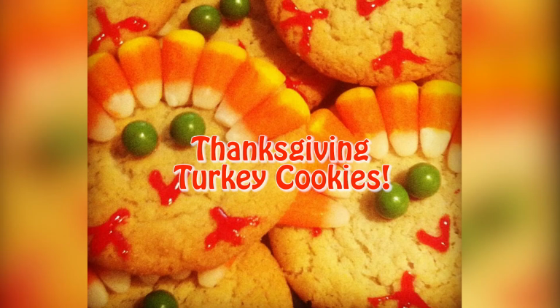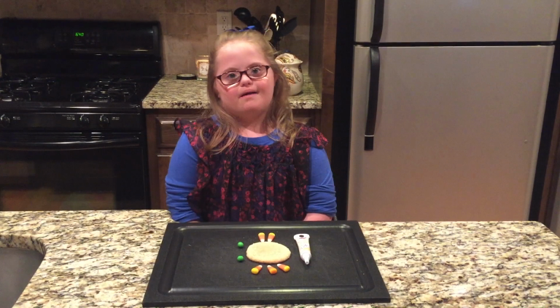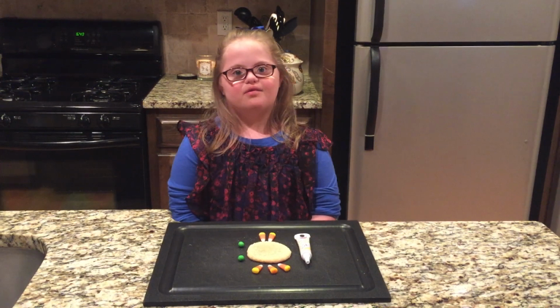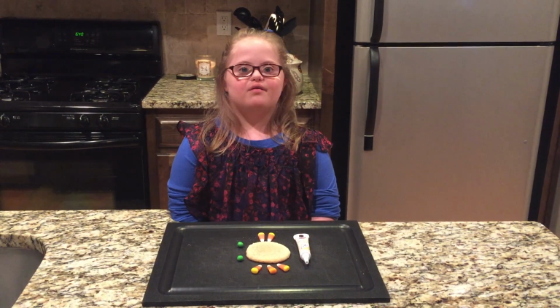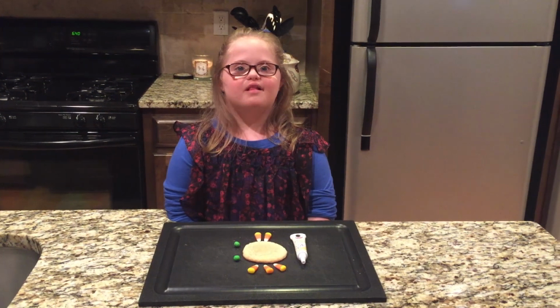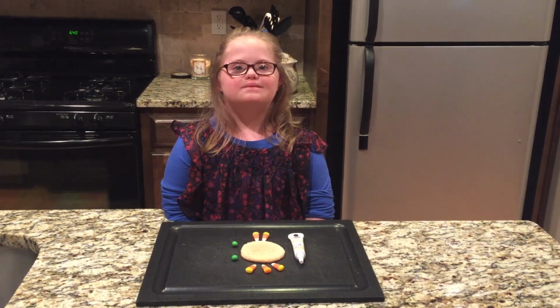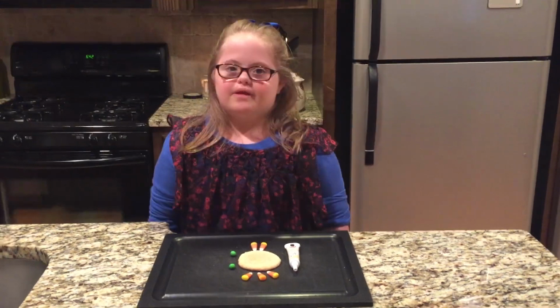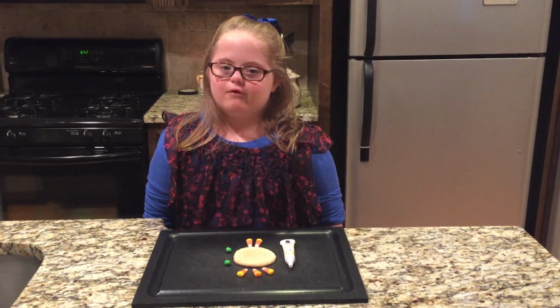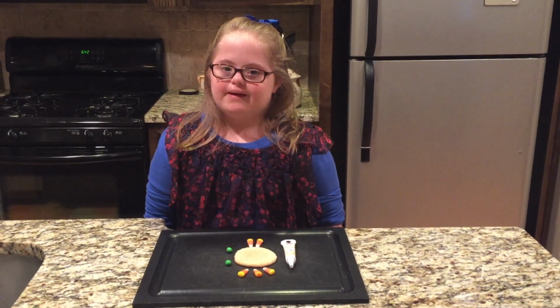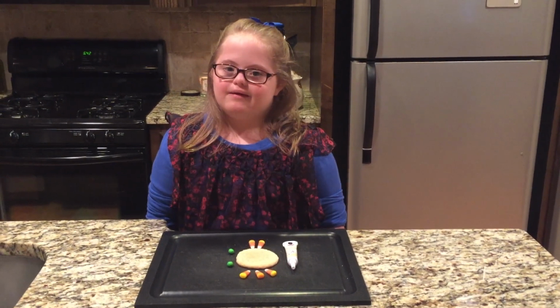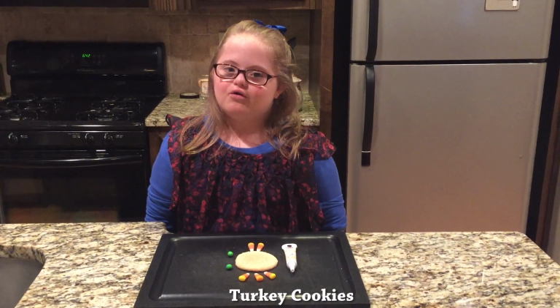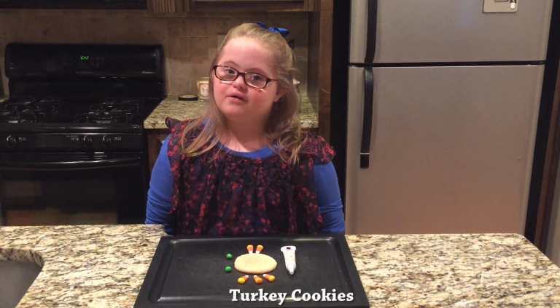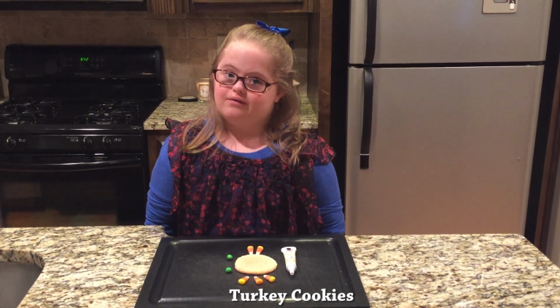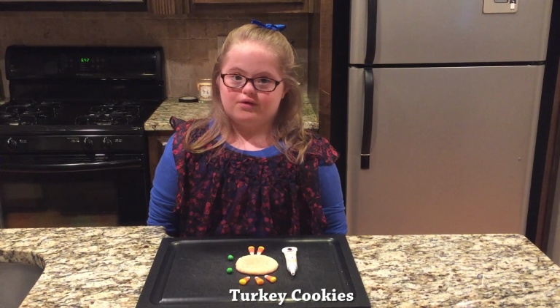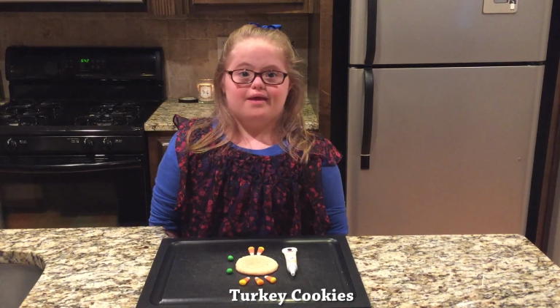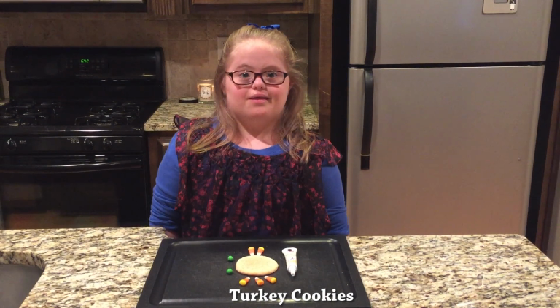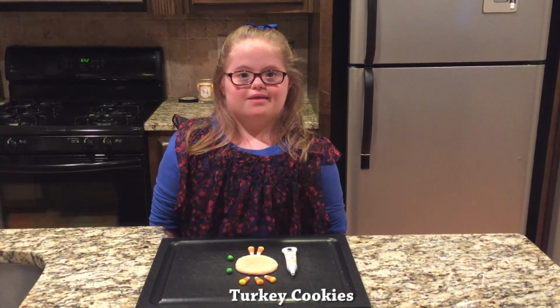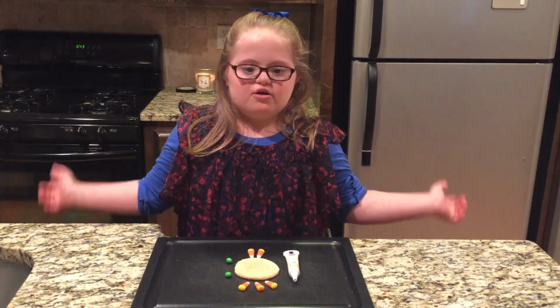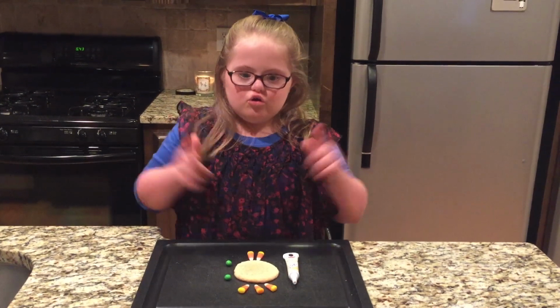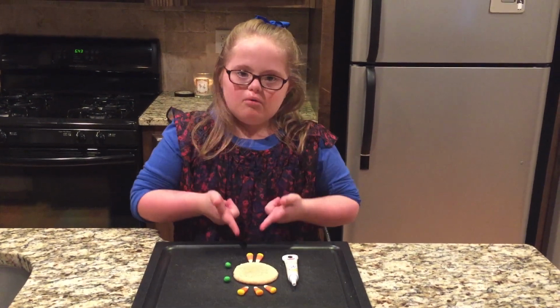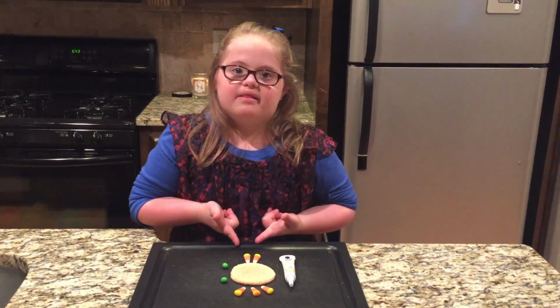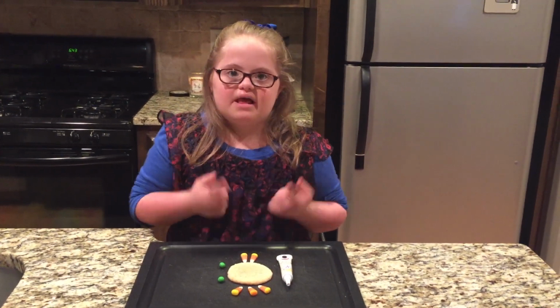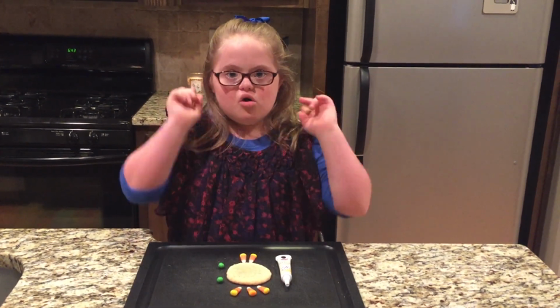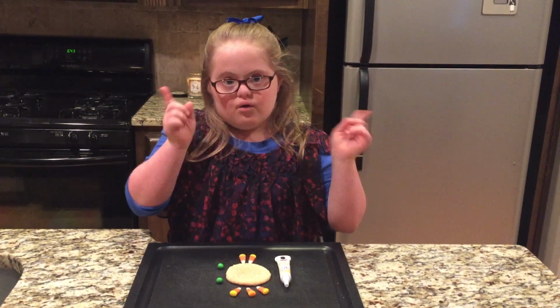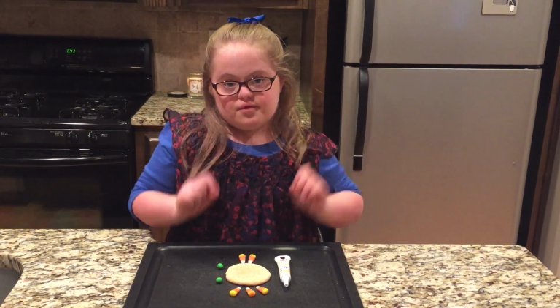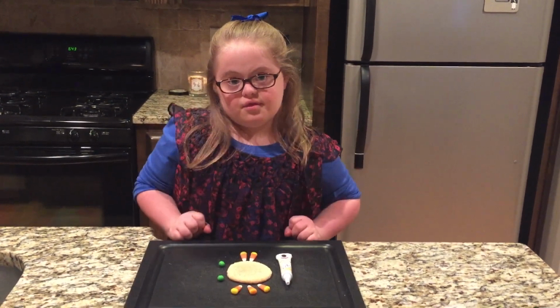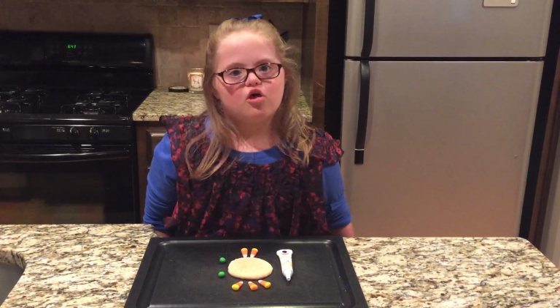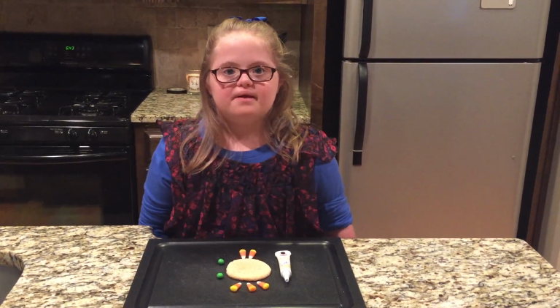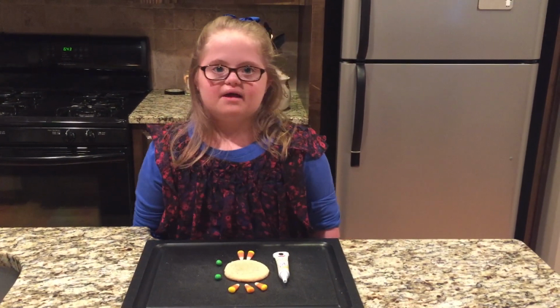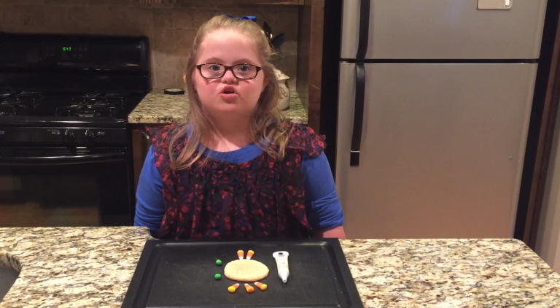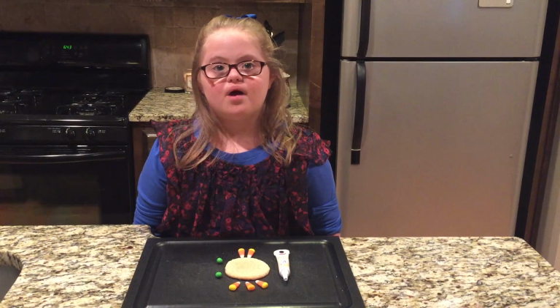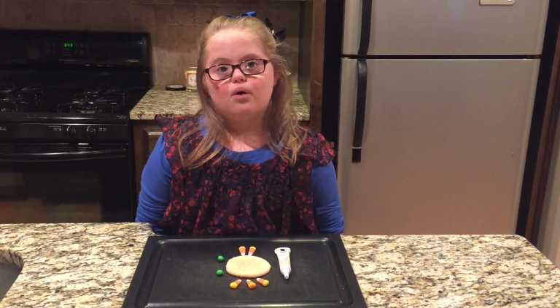Welcome to Service Club. Today we're making turkey turkeys. I want you to make this at your house. It's so easy. I'll show you how.